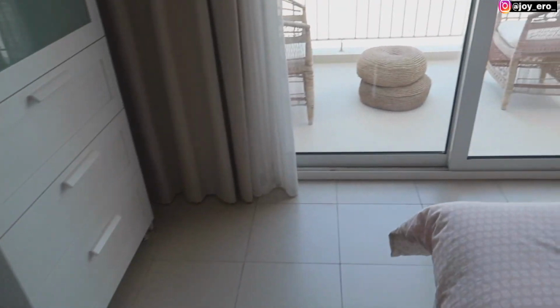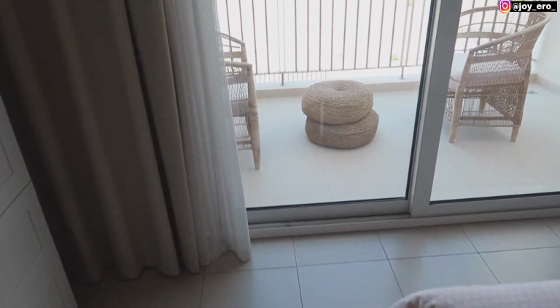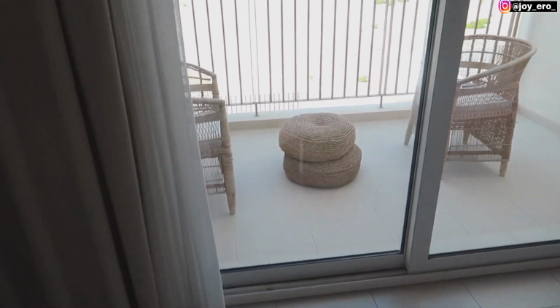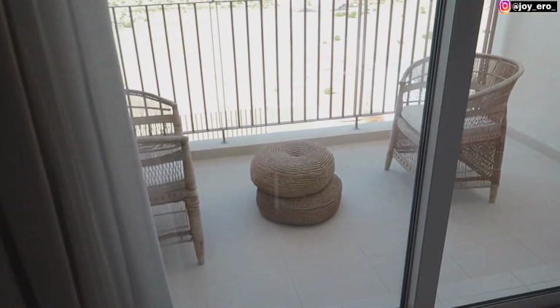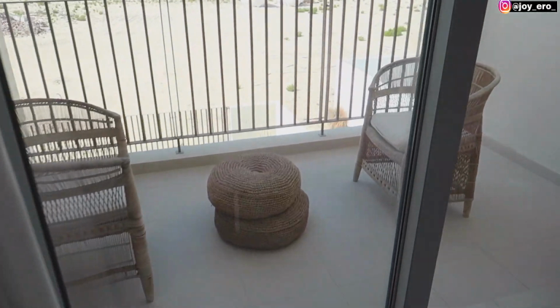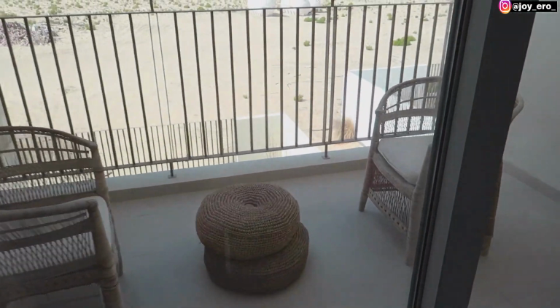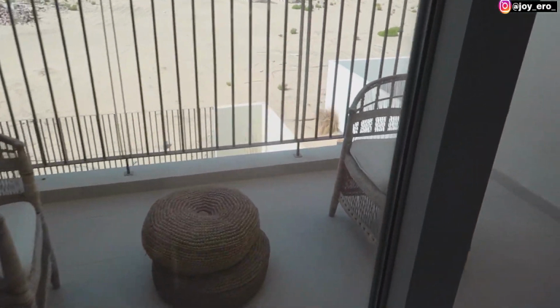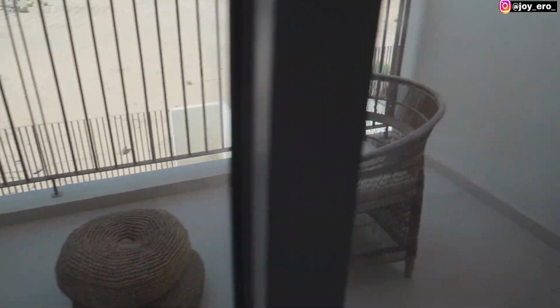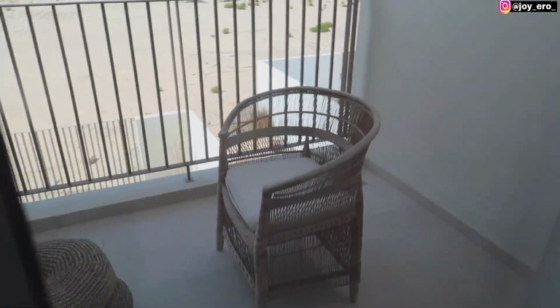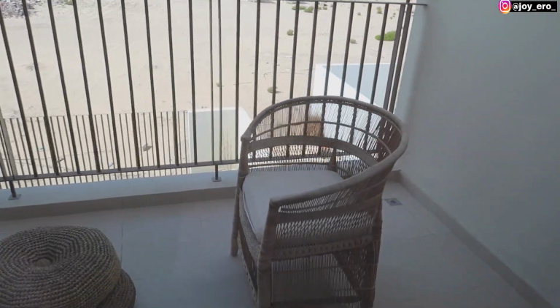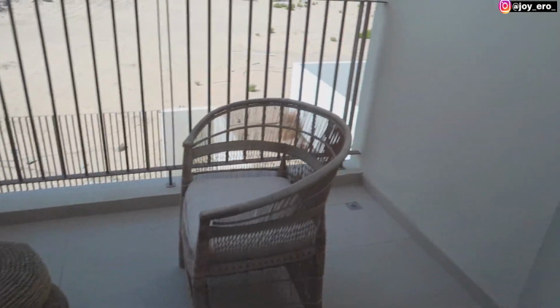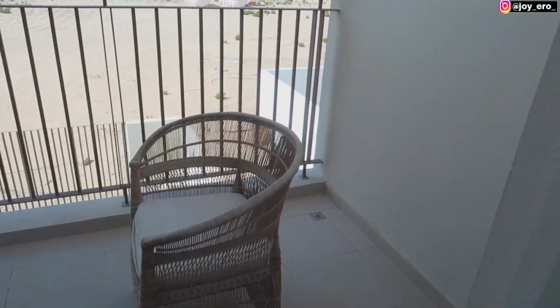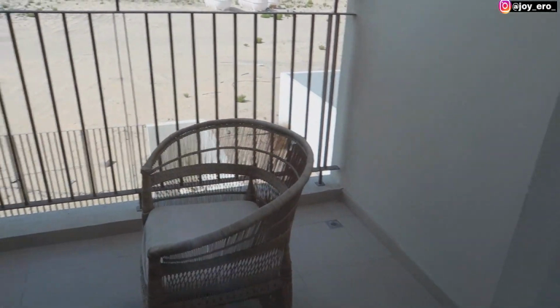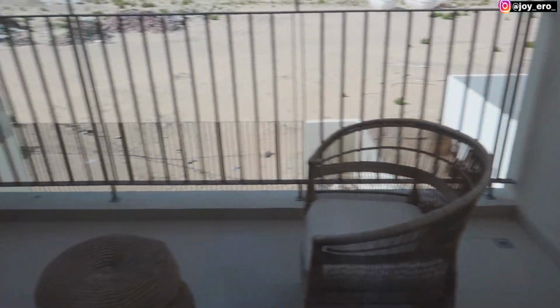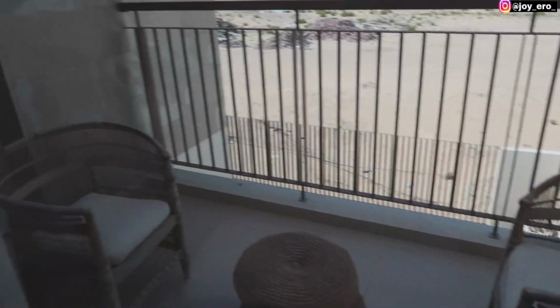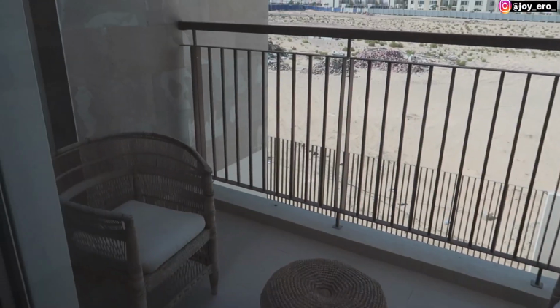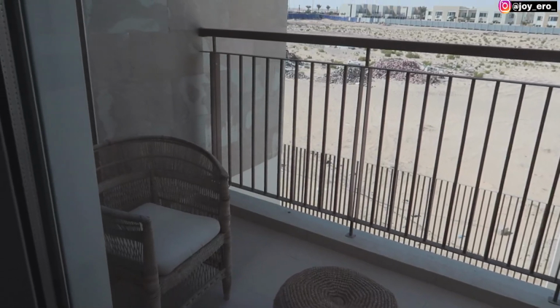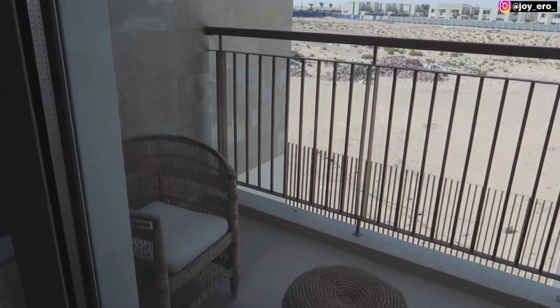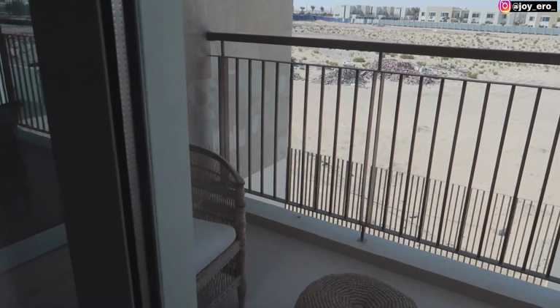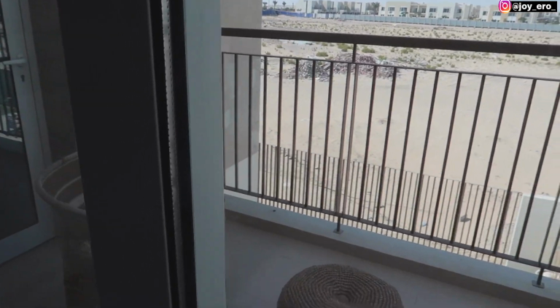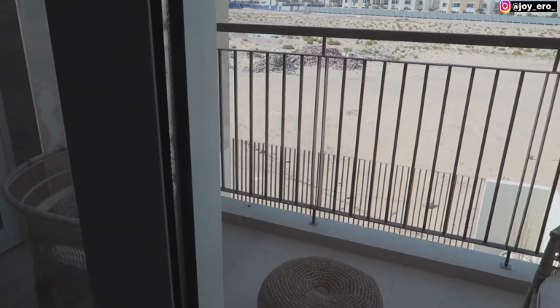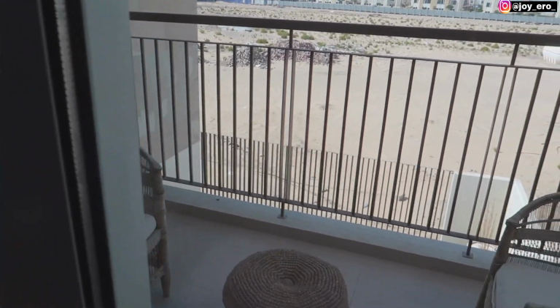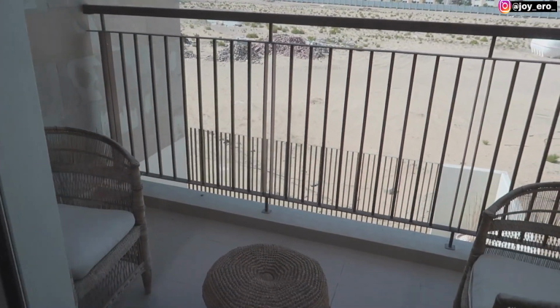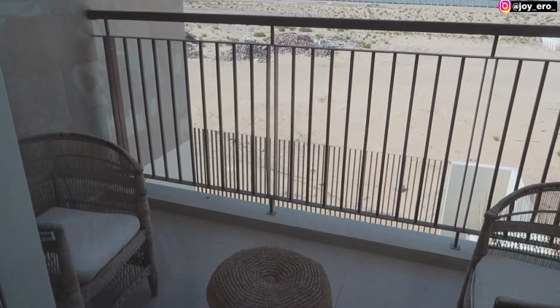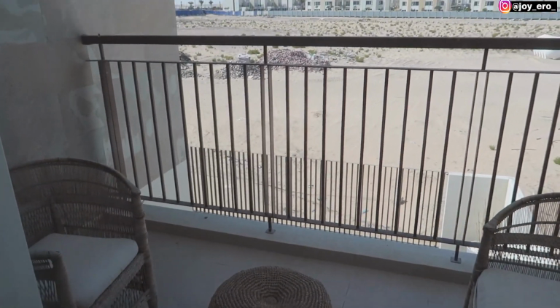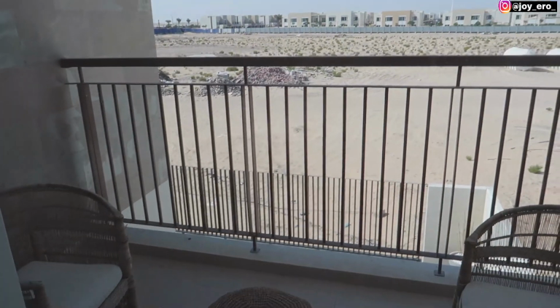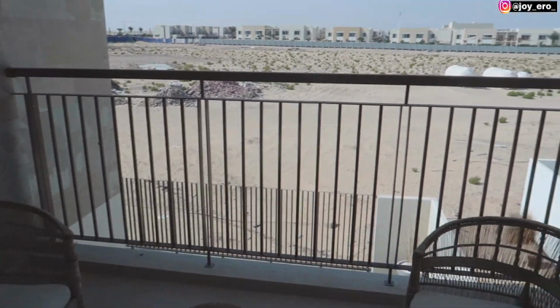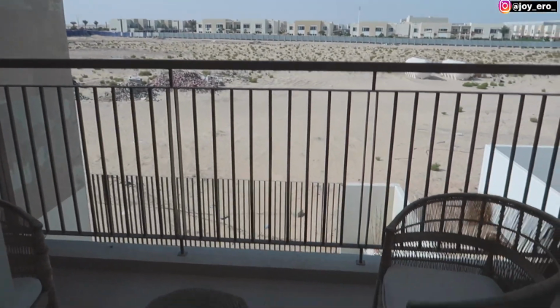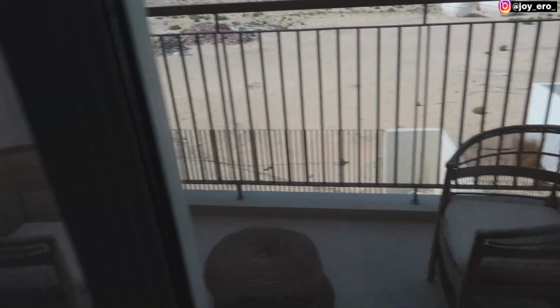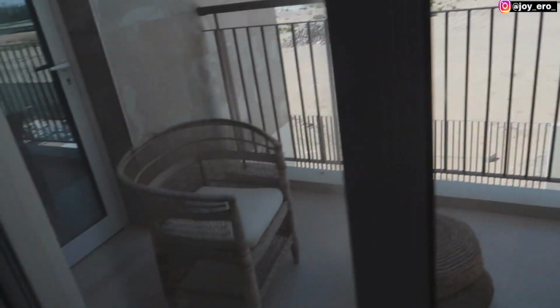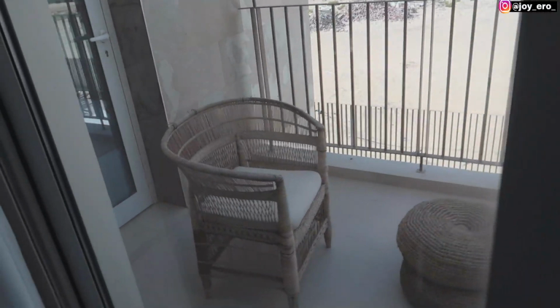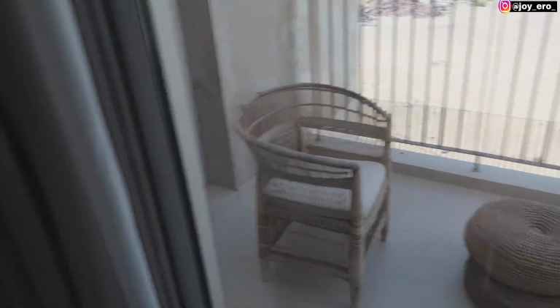This room has a balcony — it's a shared balcony with the master's bedroom. I'm going to show you the master's bedroom now.